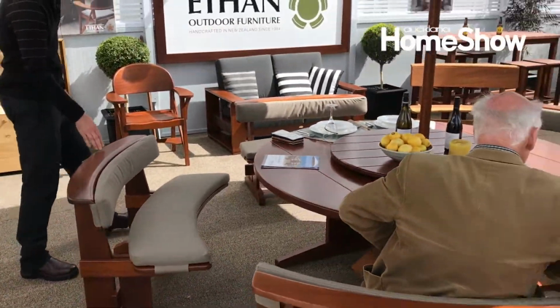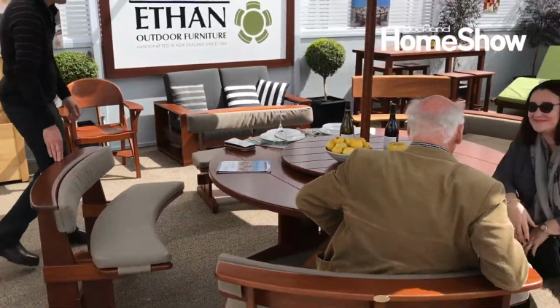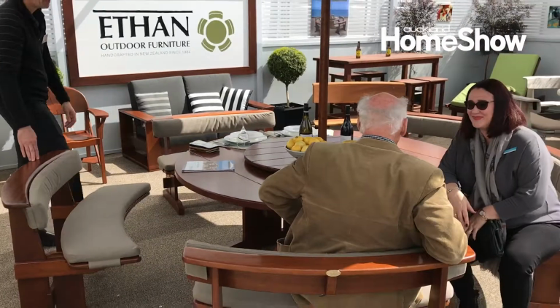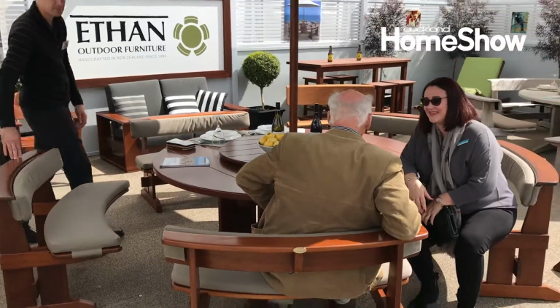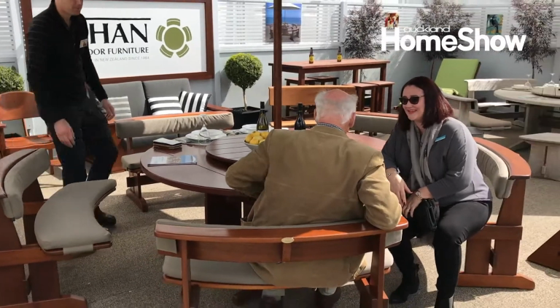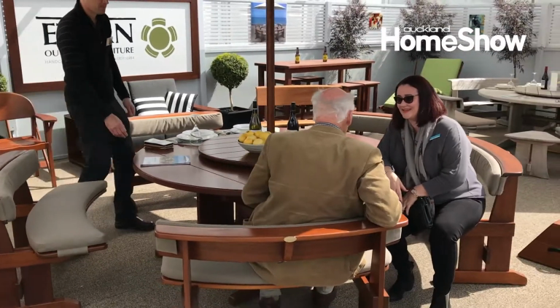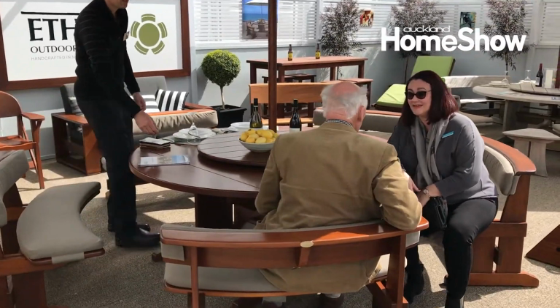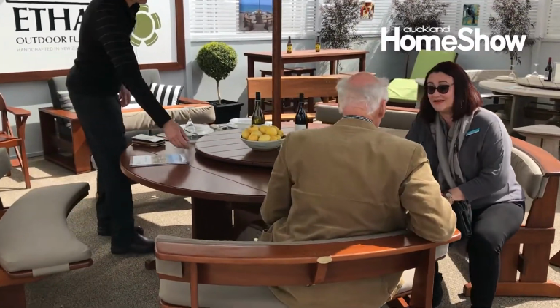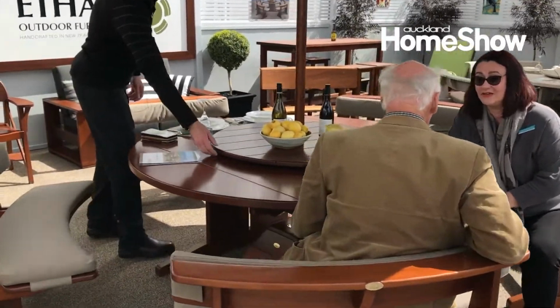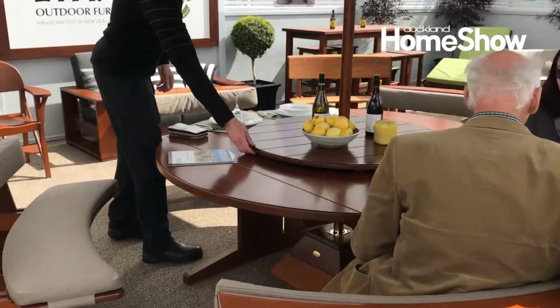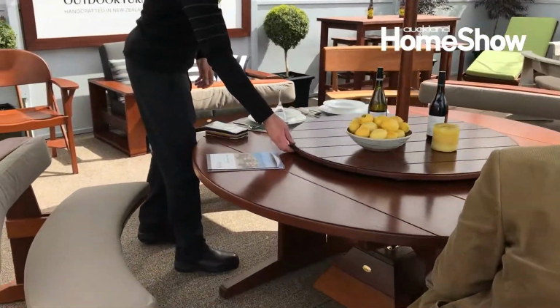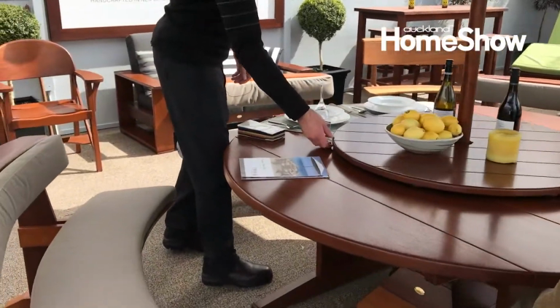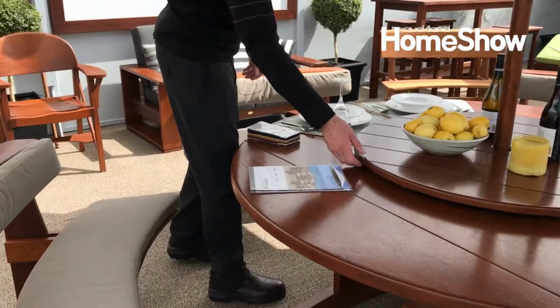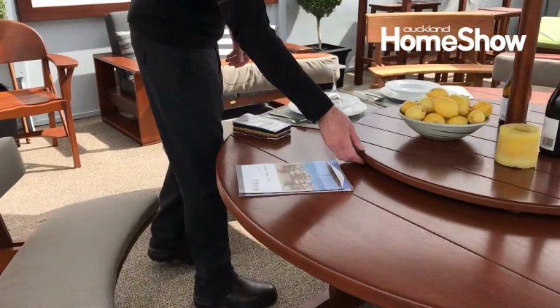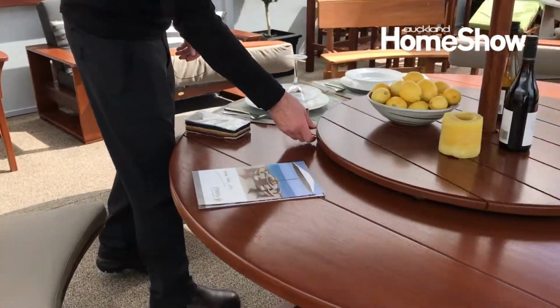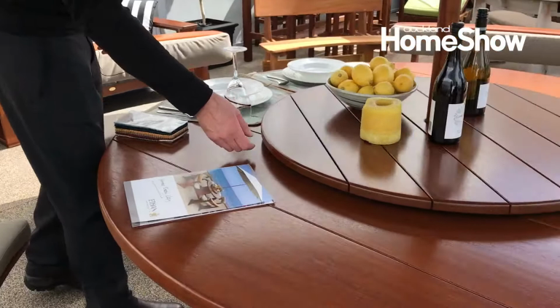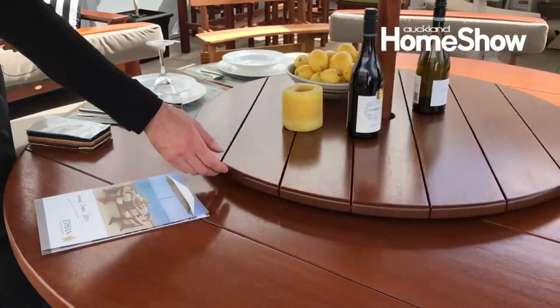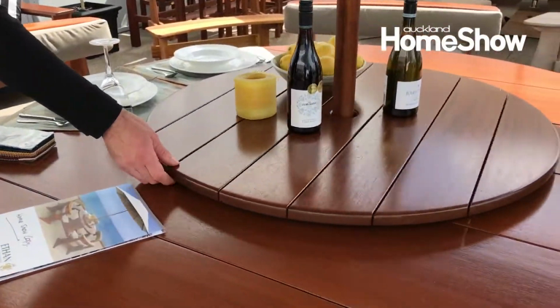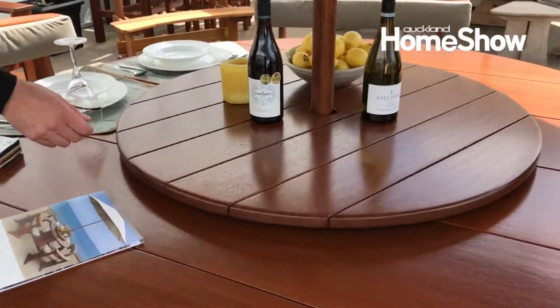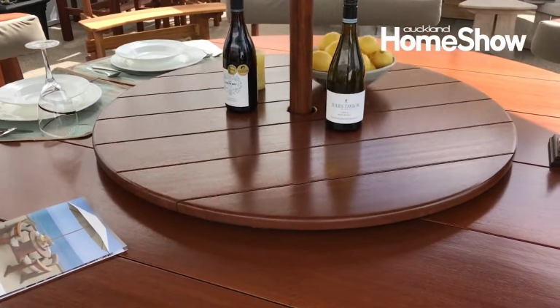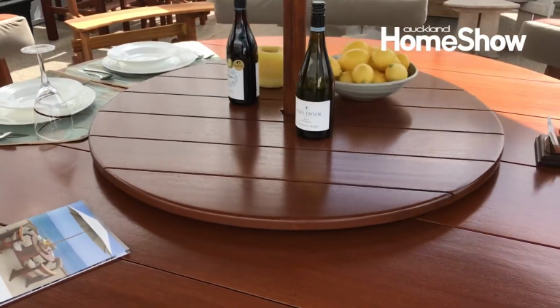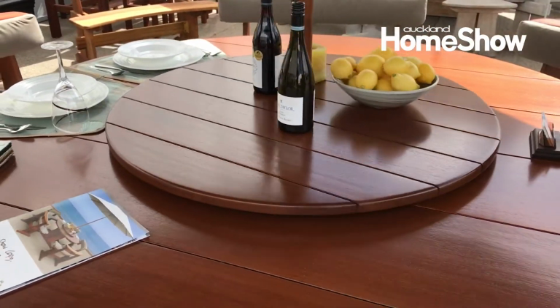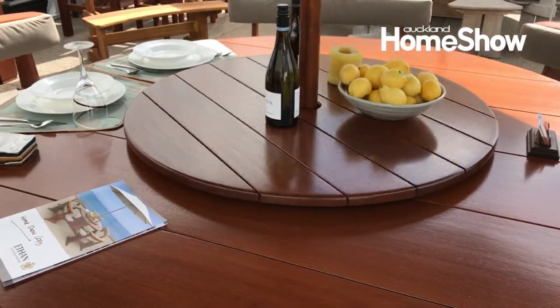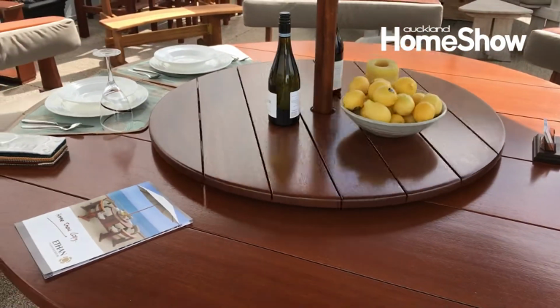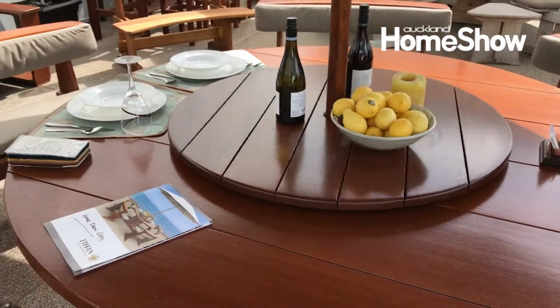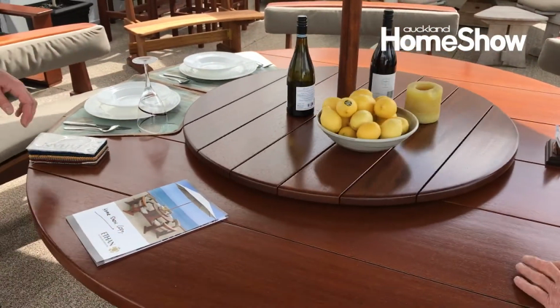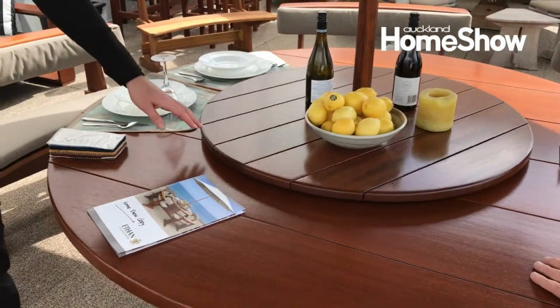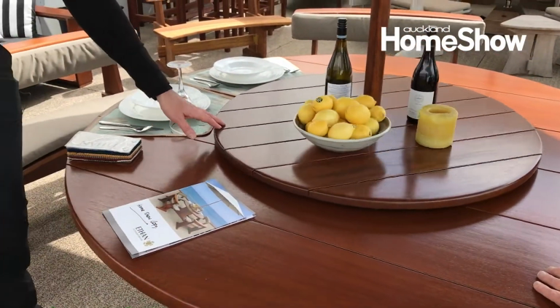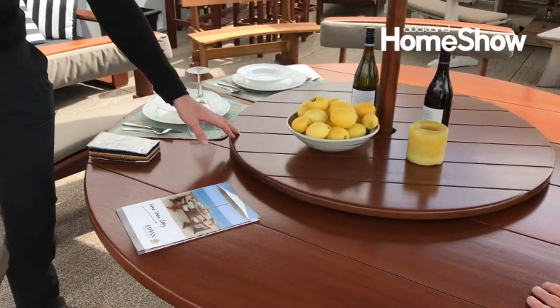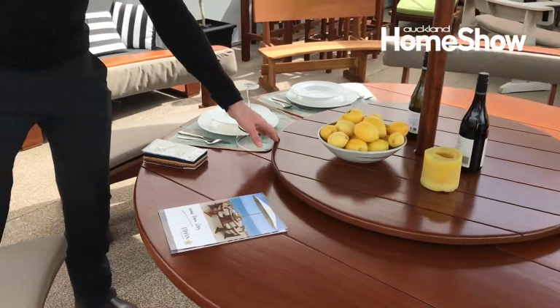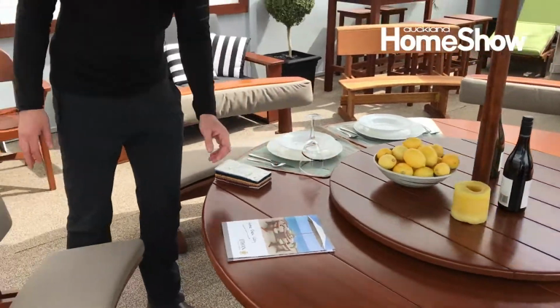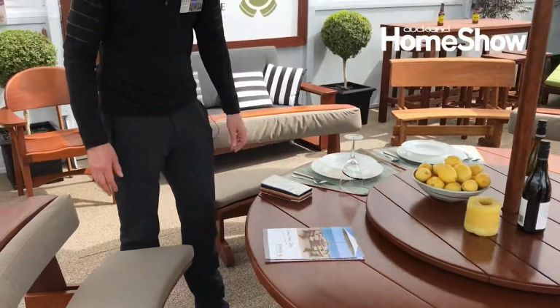Got the Lazy Susan here. These are really nice and practical for the big-sized tables. They've got a purpose-built centre bearing.